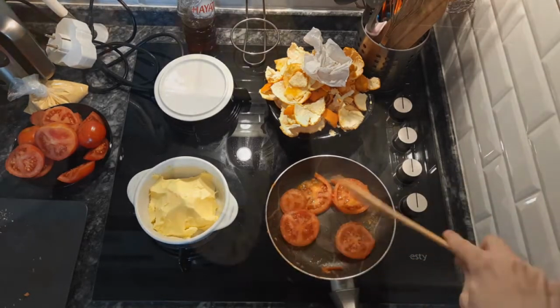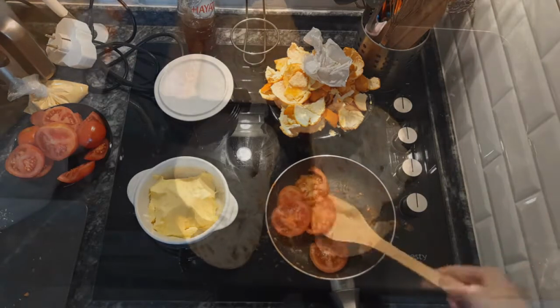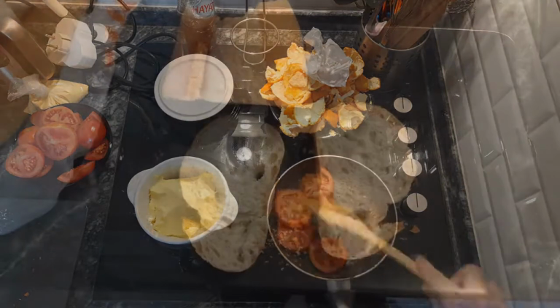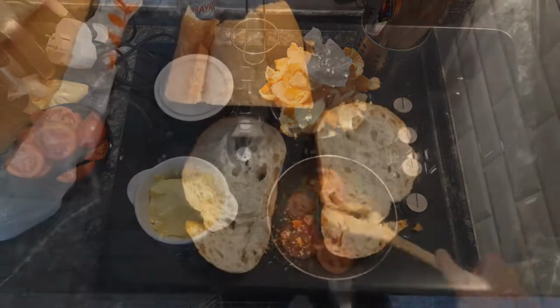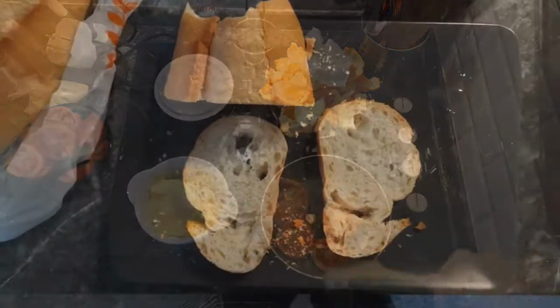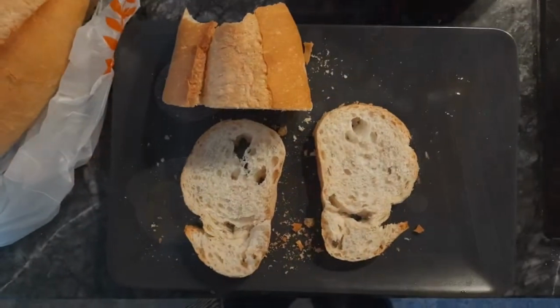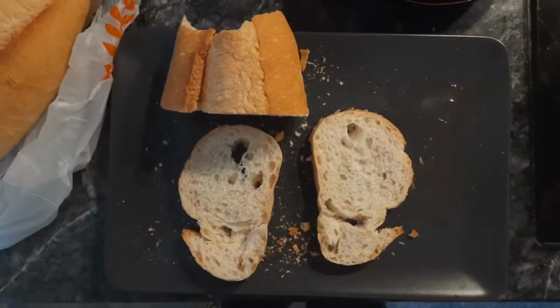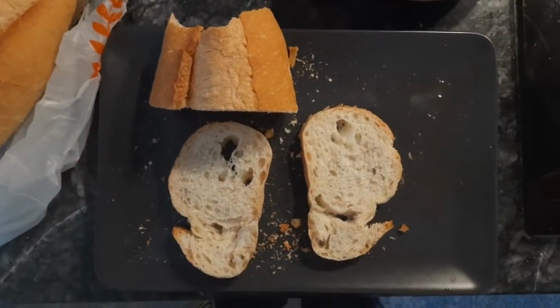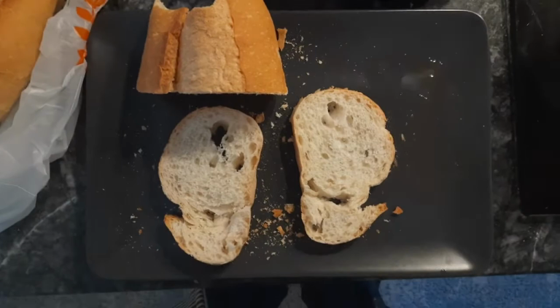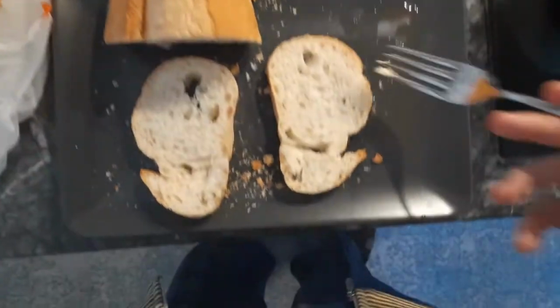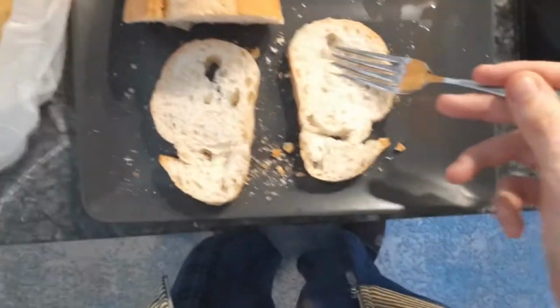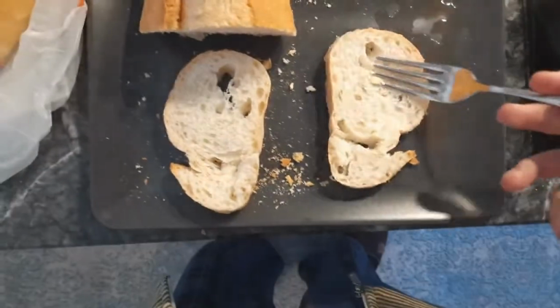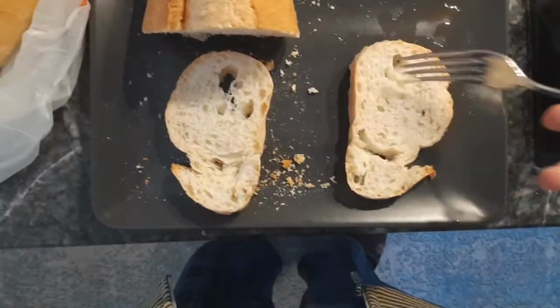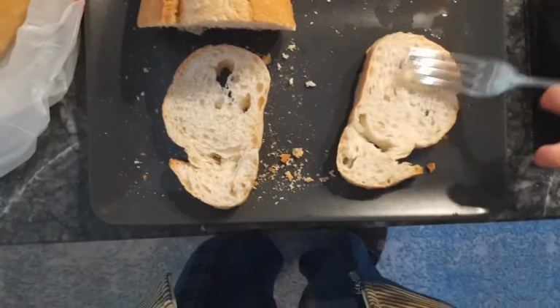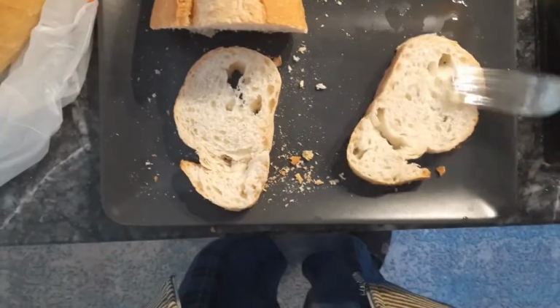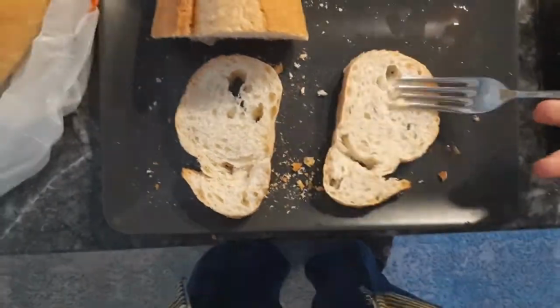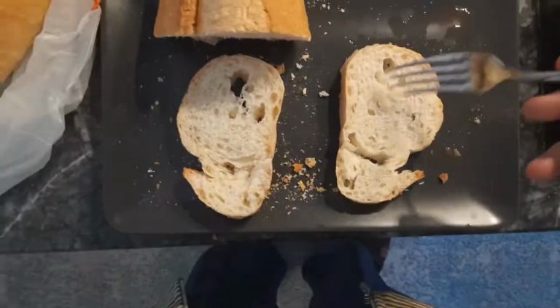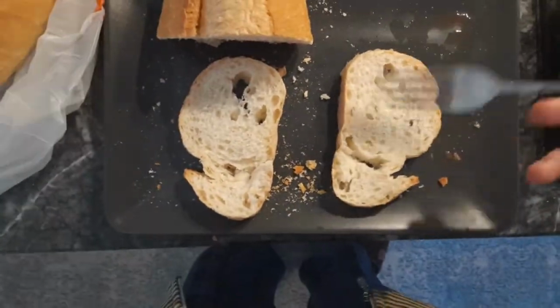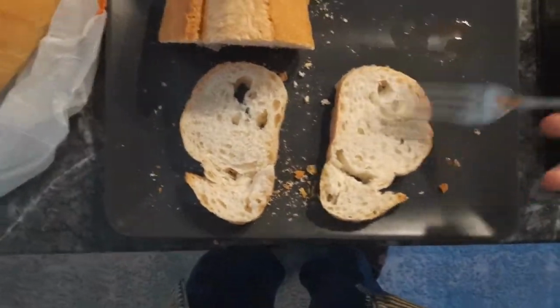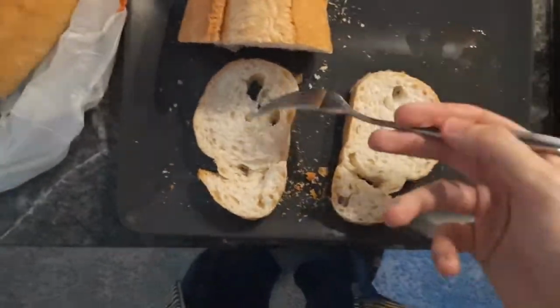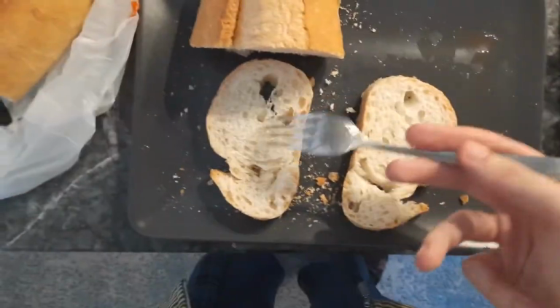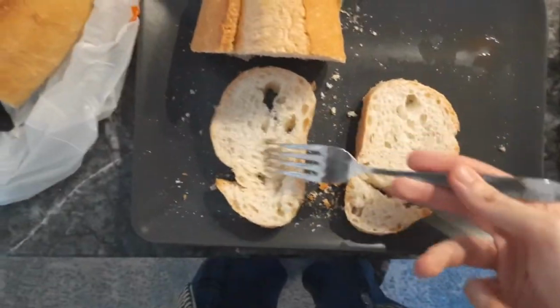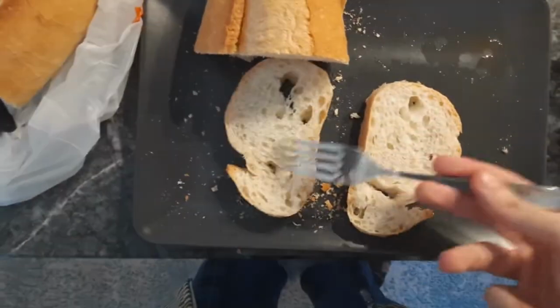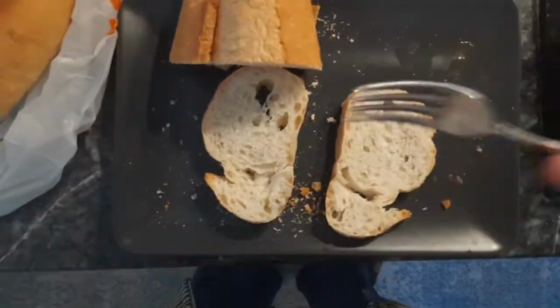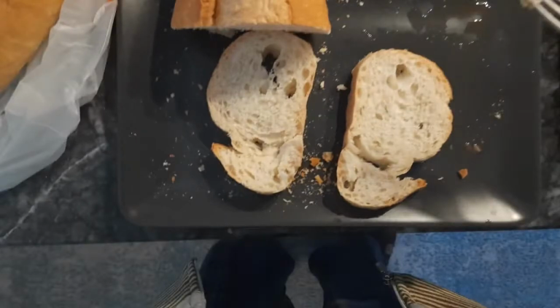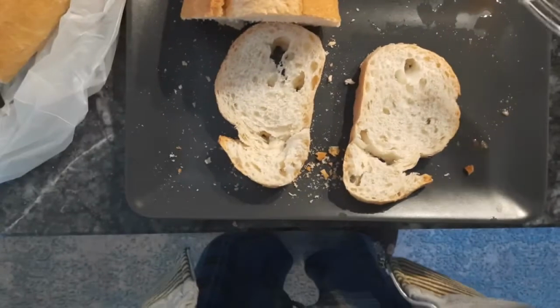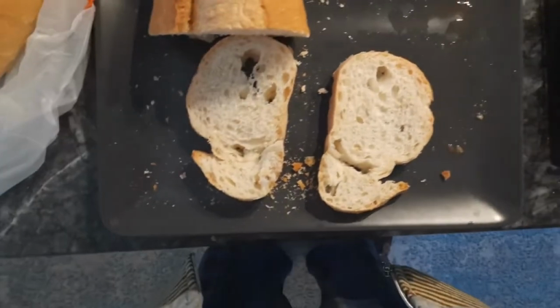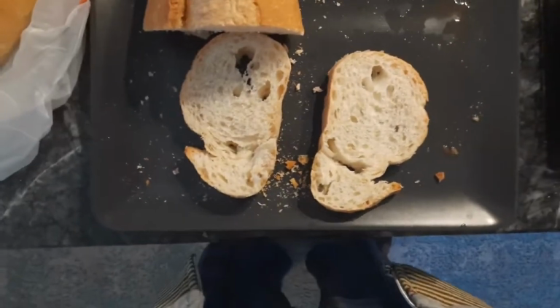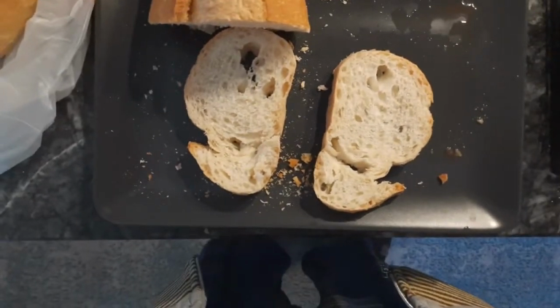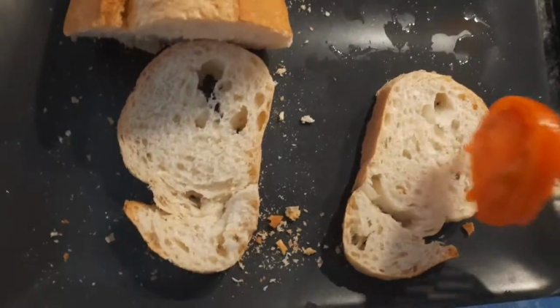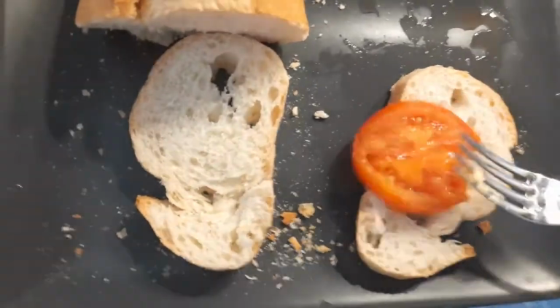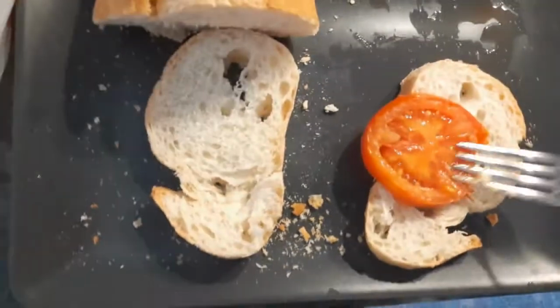Once you're done, turn off the stove and get your breads ready. That was the hard part. Now just butter up your bread a little if you want some more butter, or just start putting the tomatoes on there.